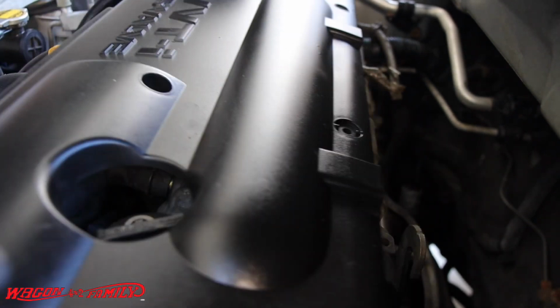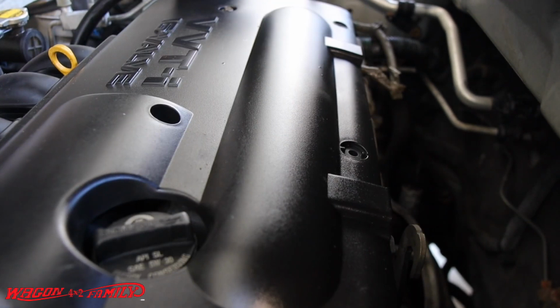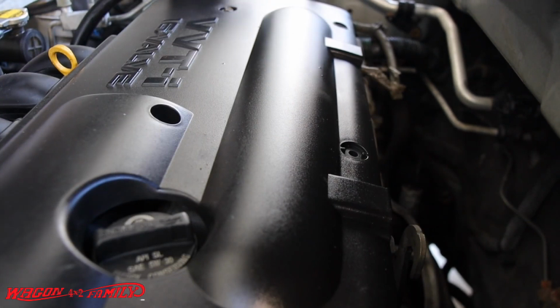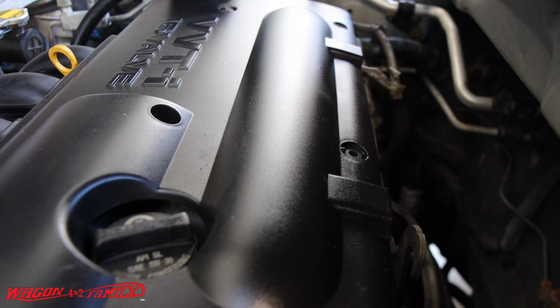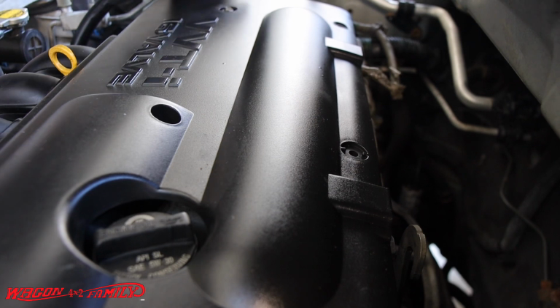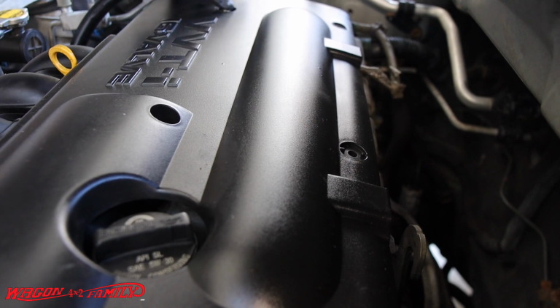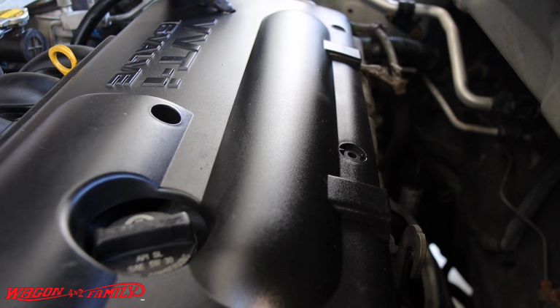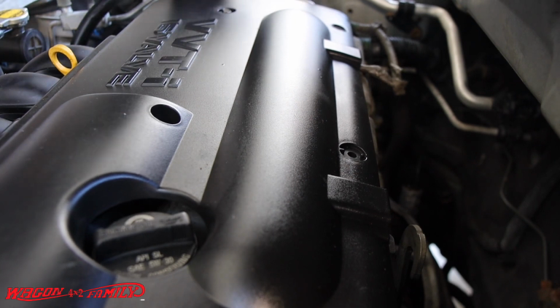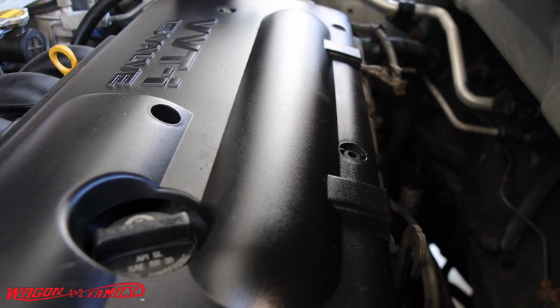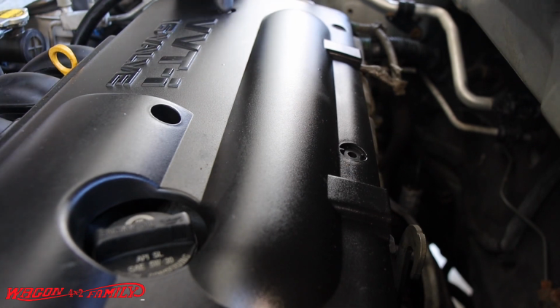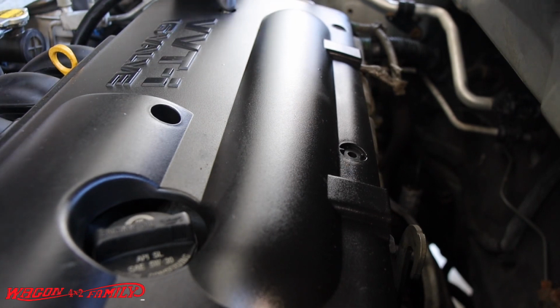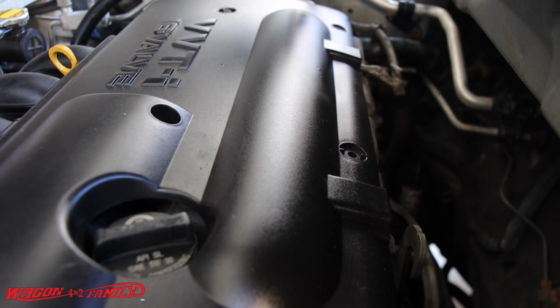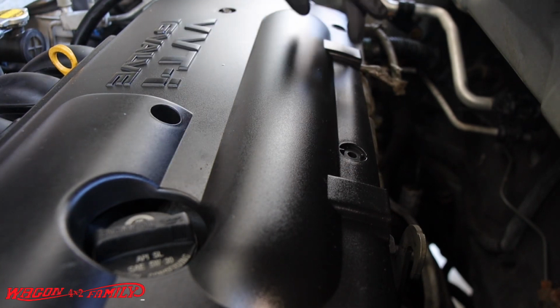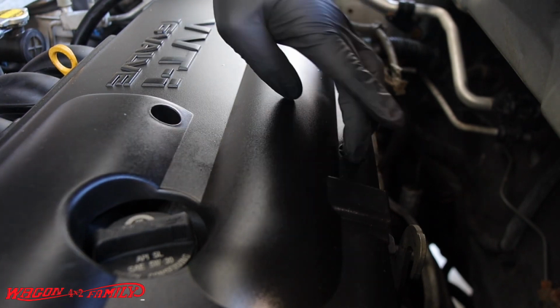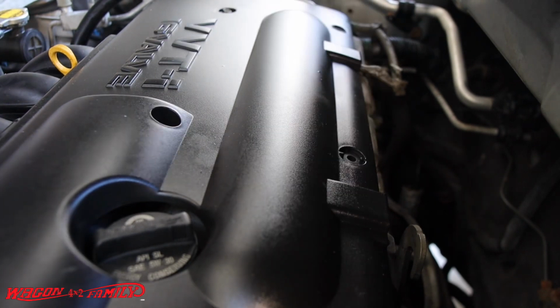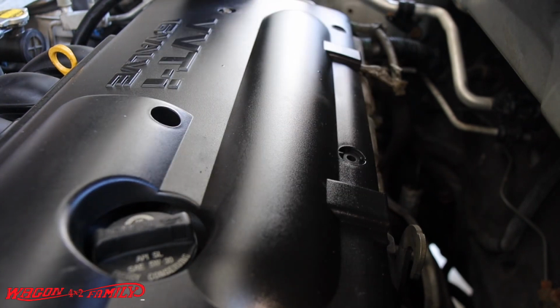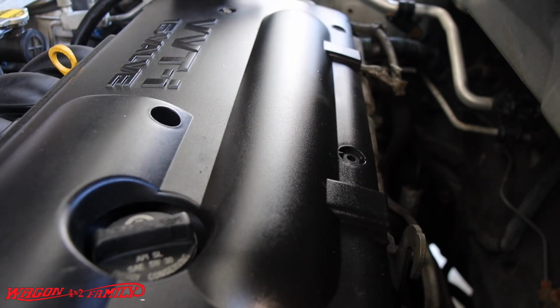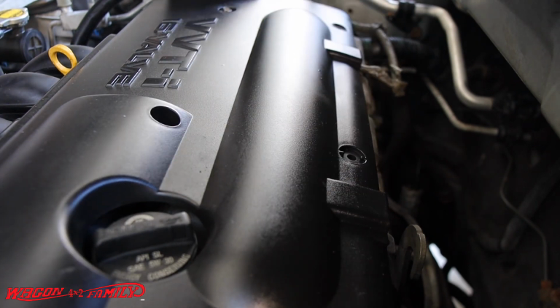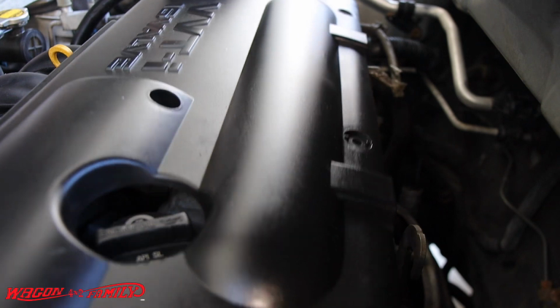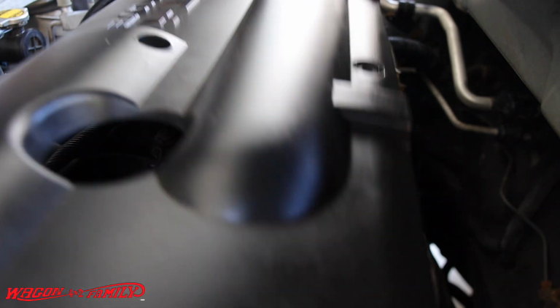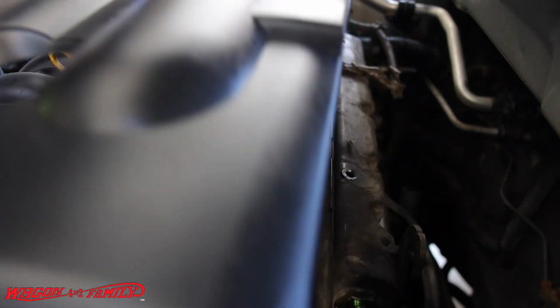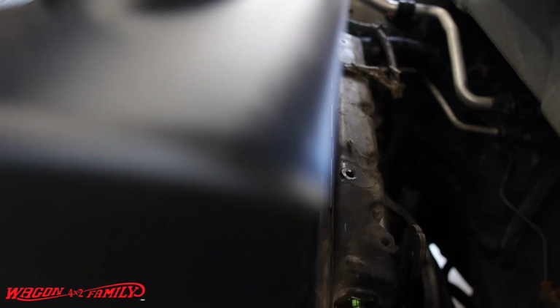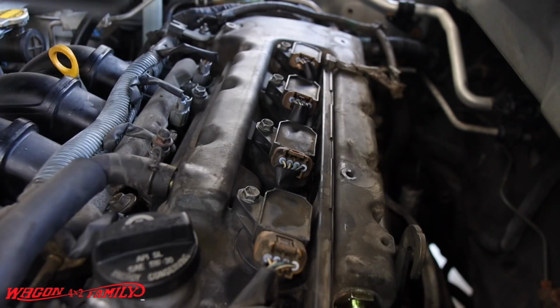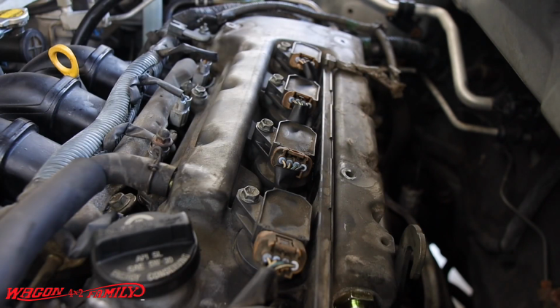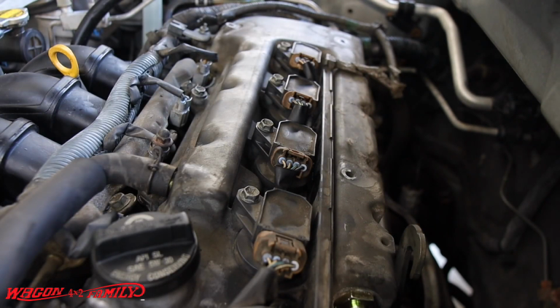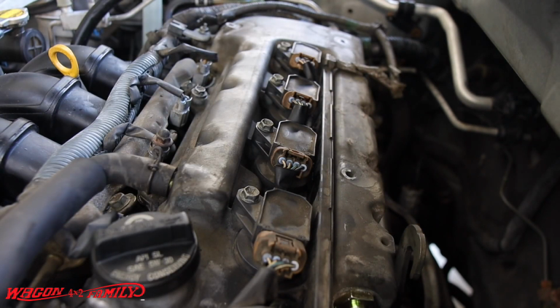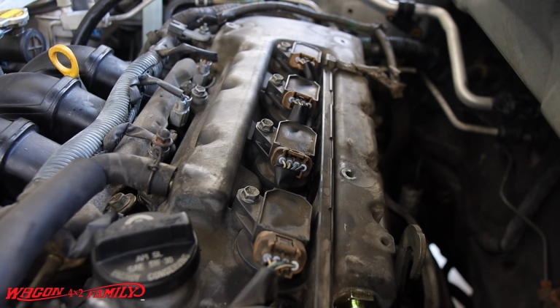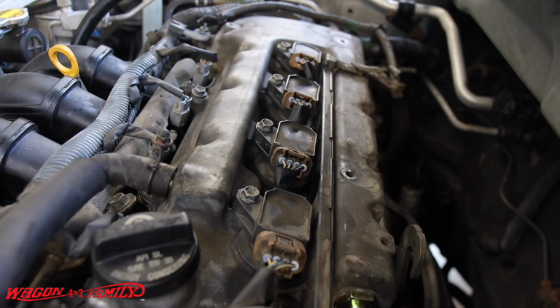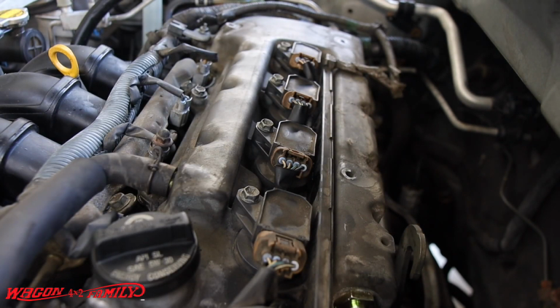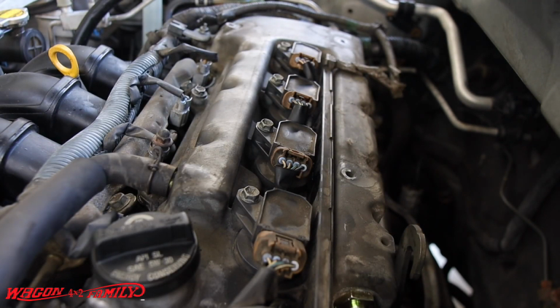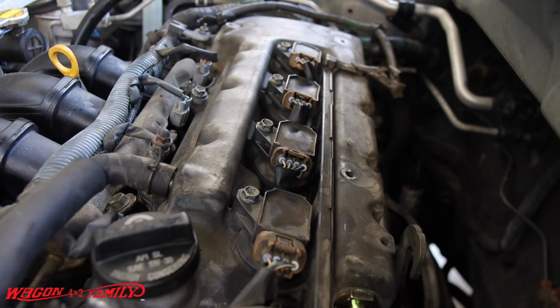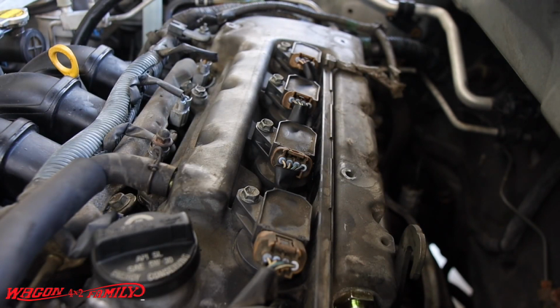What you want to do is basically remove this 10mm bolt on the top here. You might have two pieces of plastic in the back — just remove those plastic pieces and this thing comes right off.